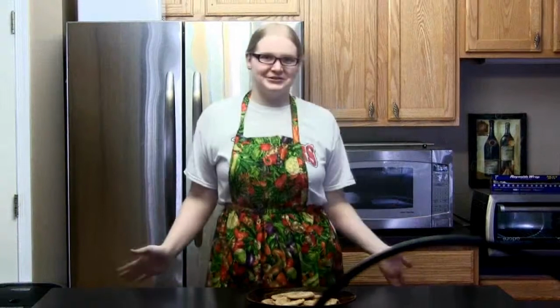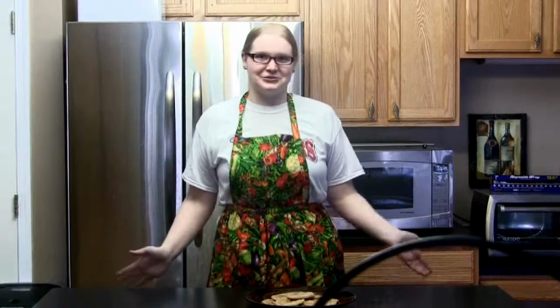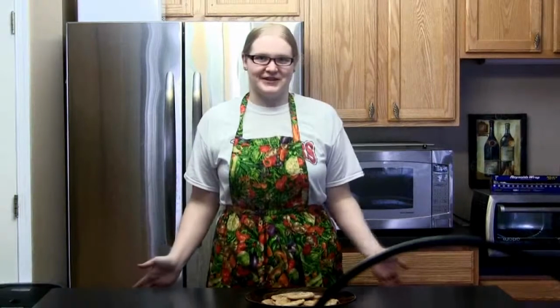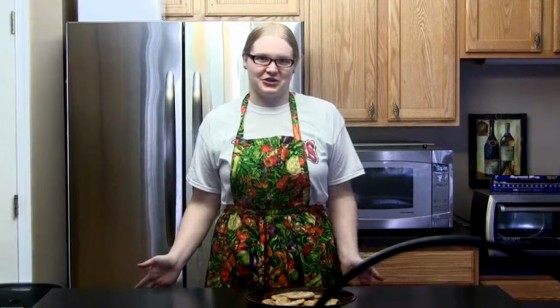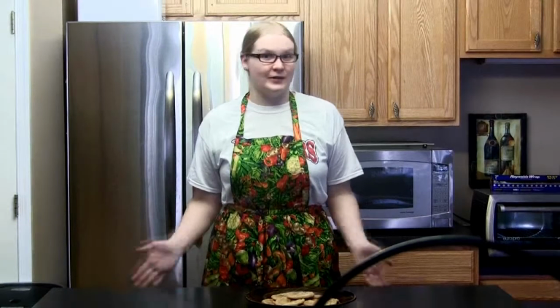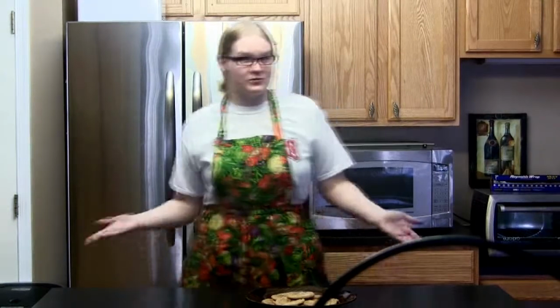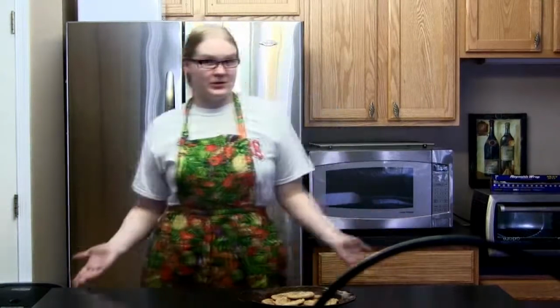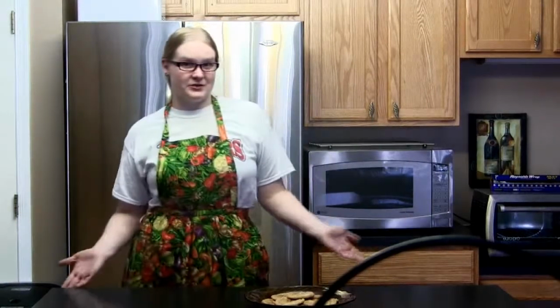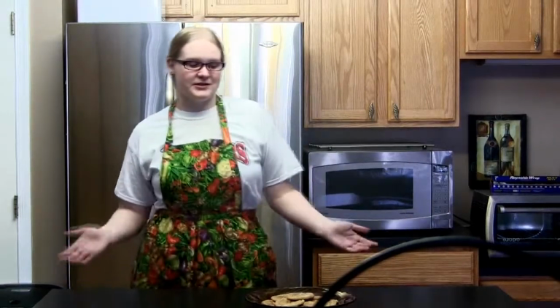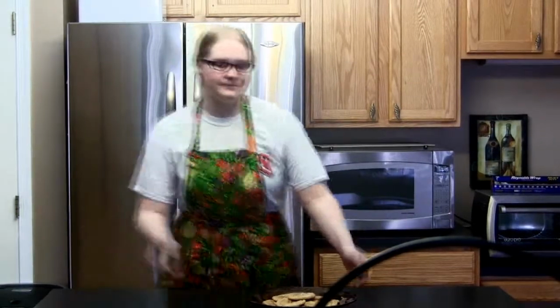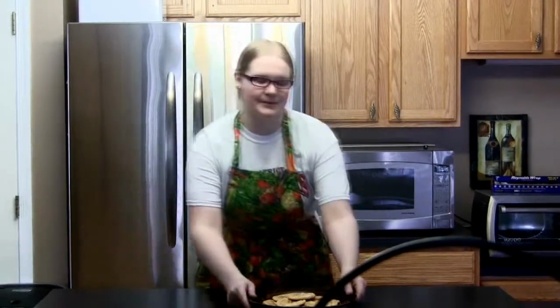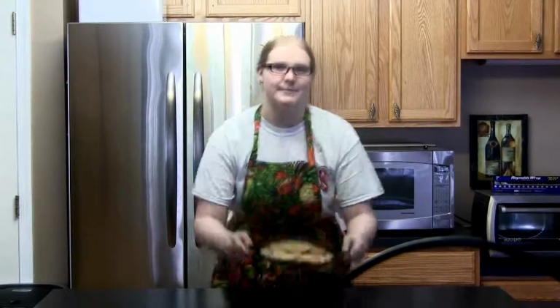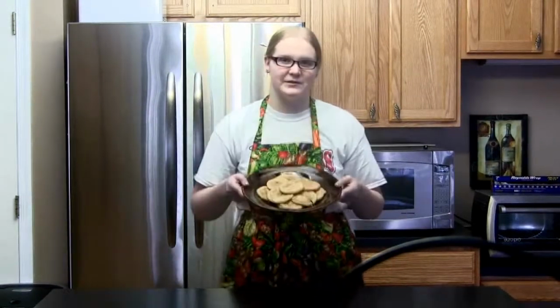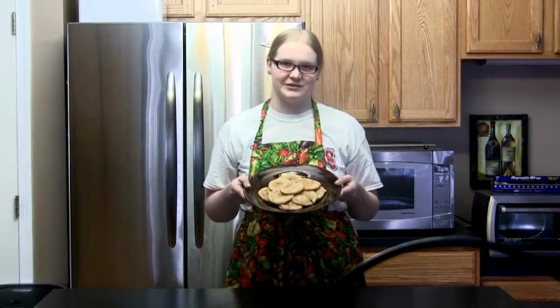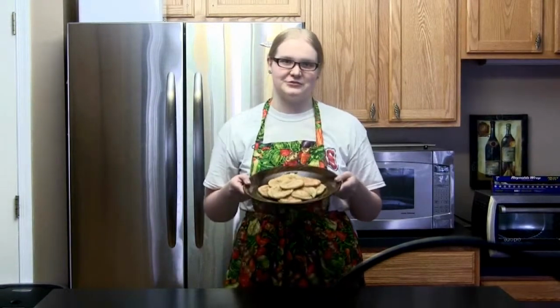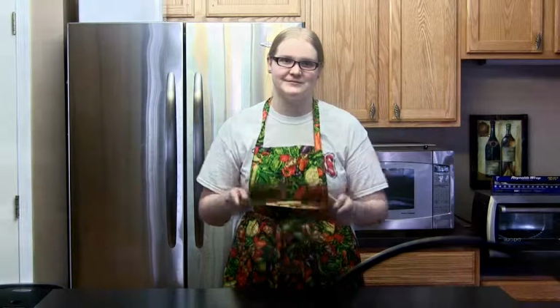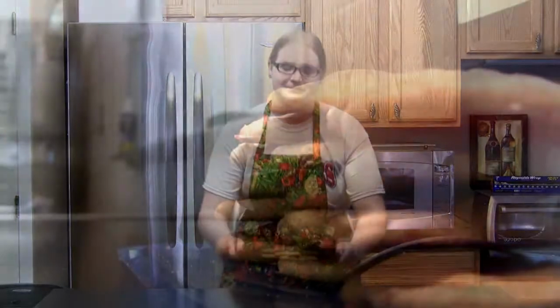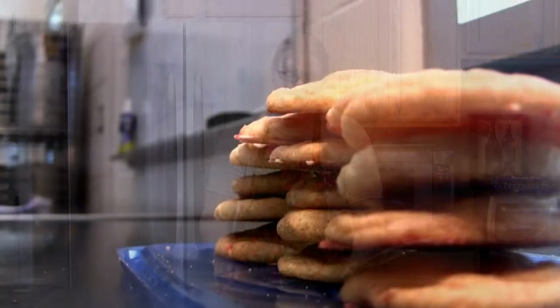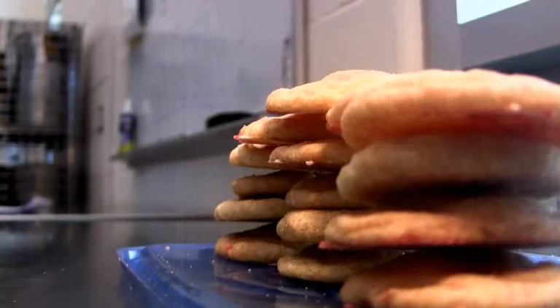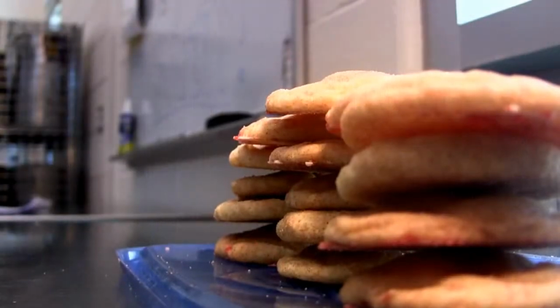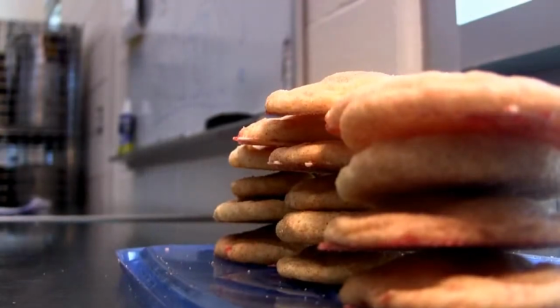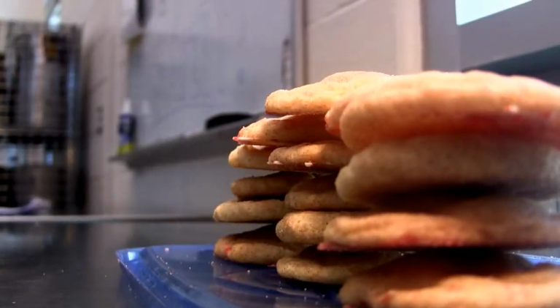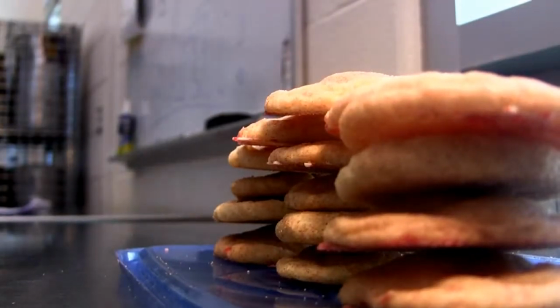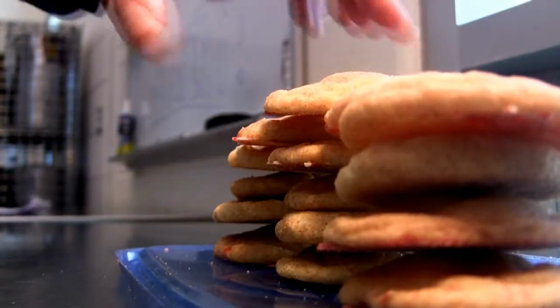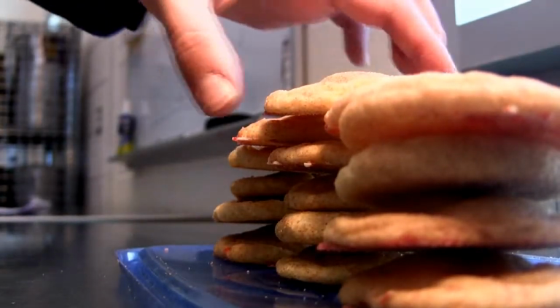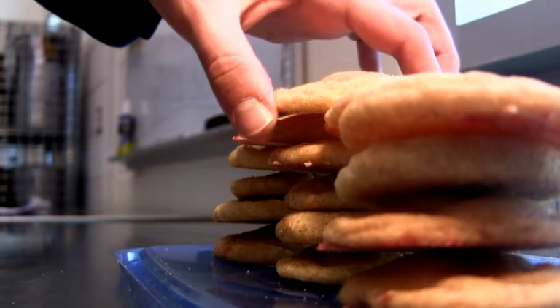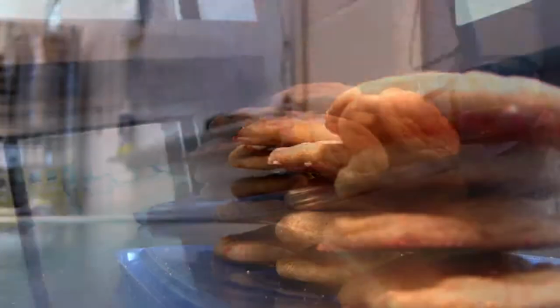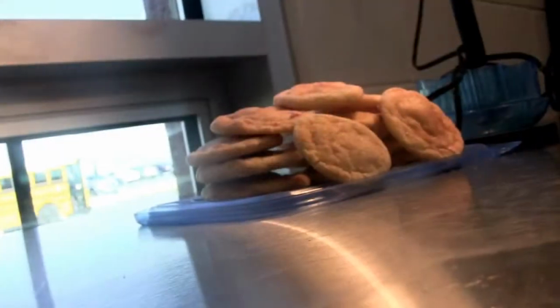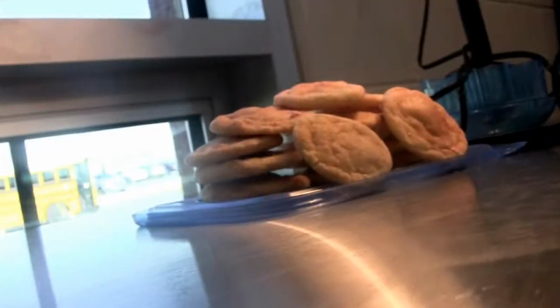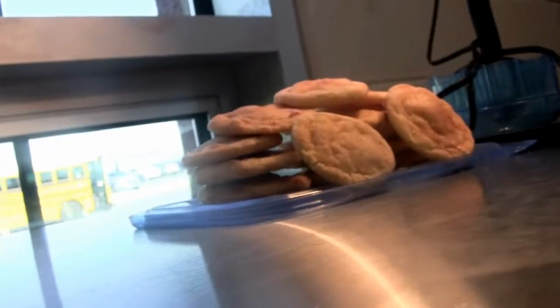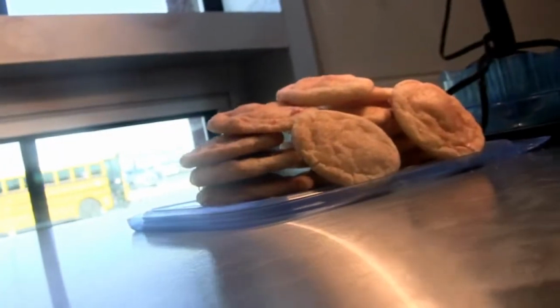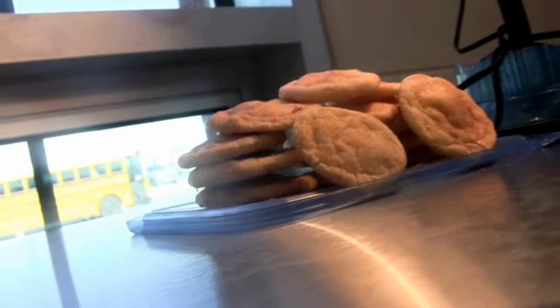Snickerdoodles are an old-fashioned treat, but what happens when you put a holiday twist on them? Peppermint Snickerdoodles — an amazing taste that will definitely make your friends and neighbors feel more in the holiday spirit.